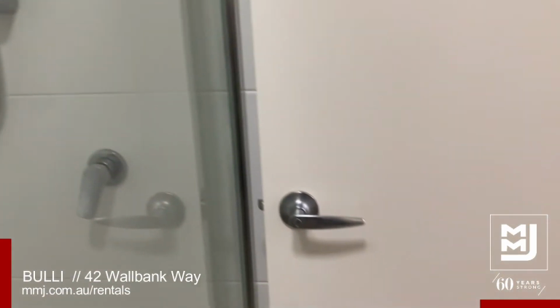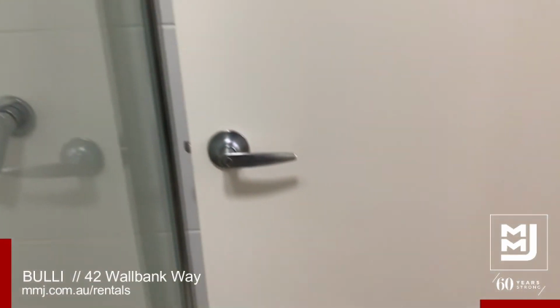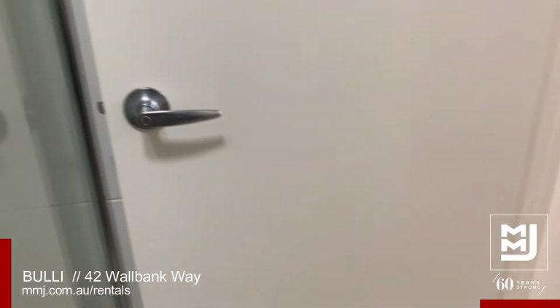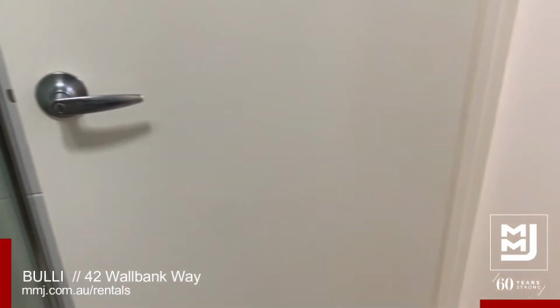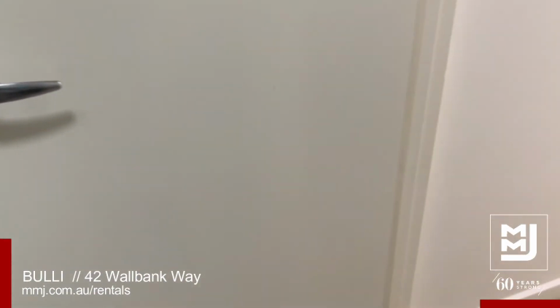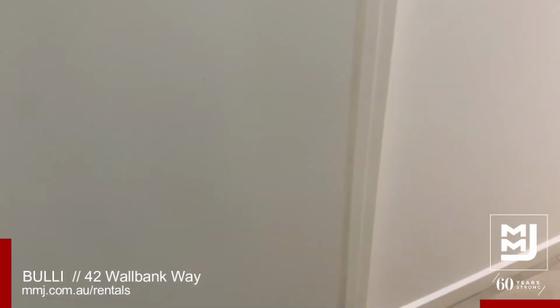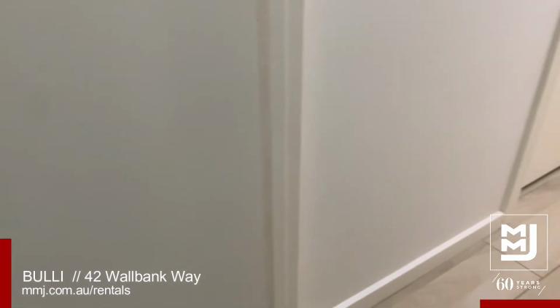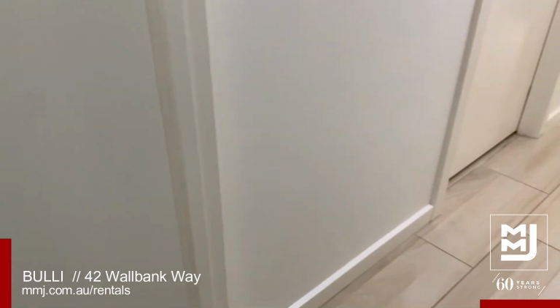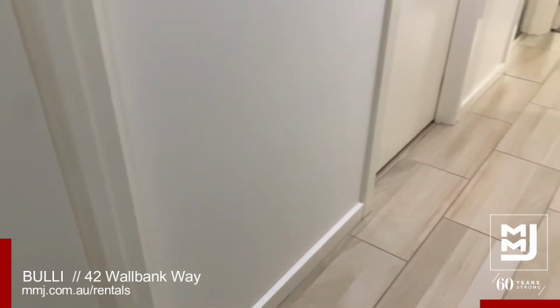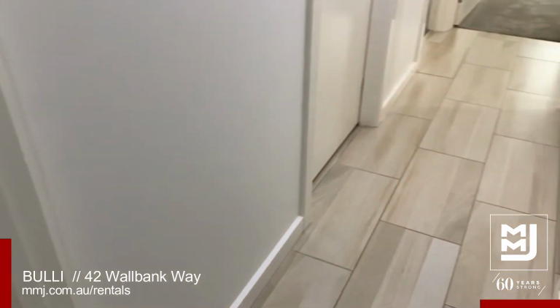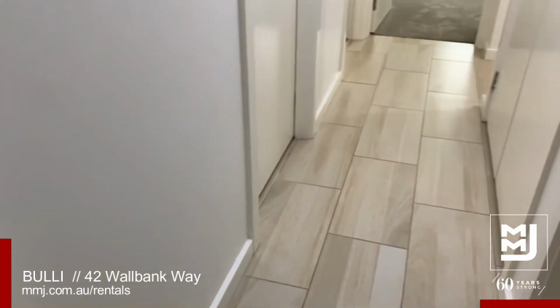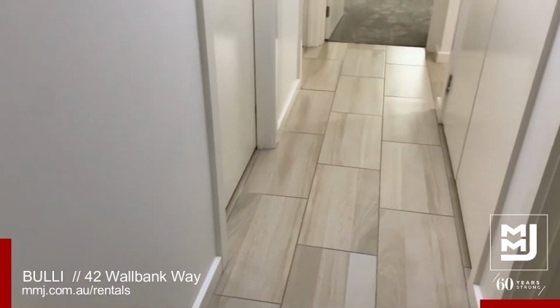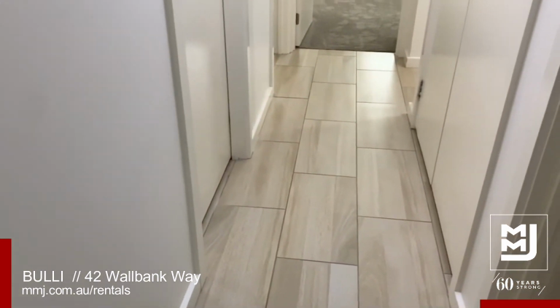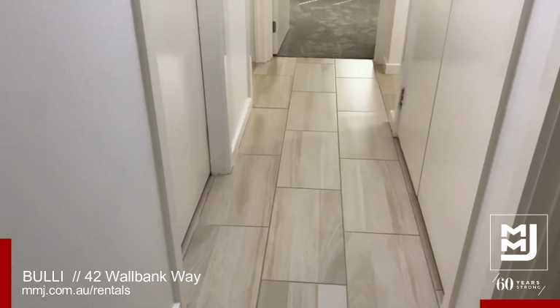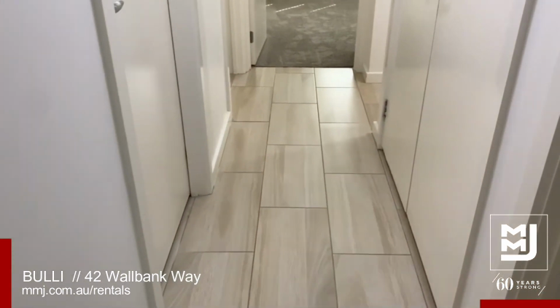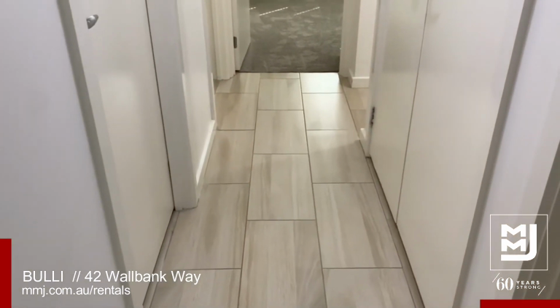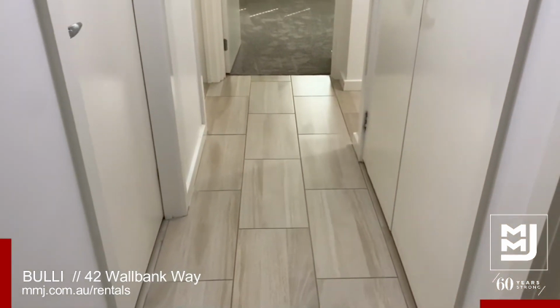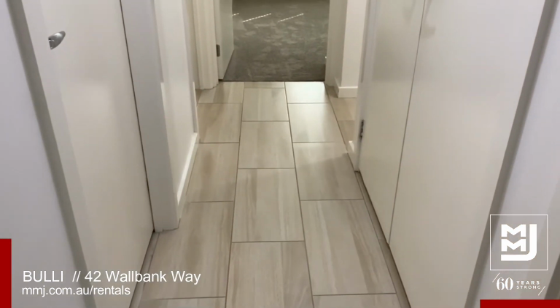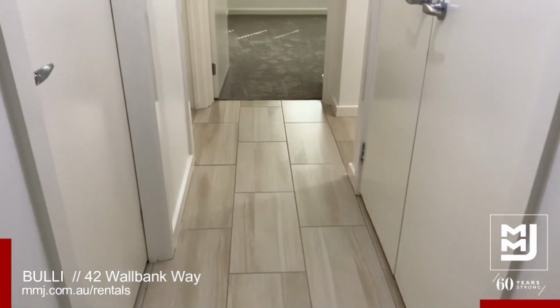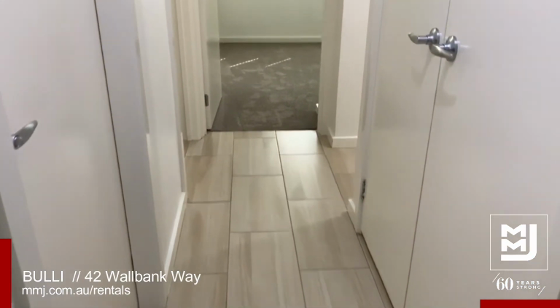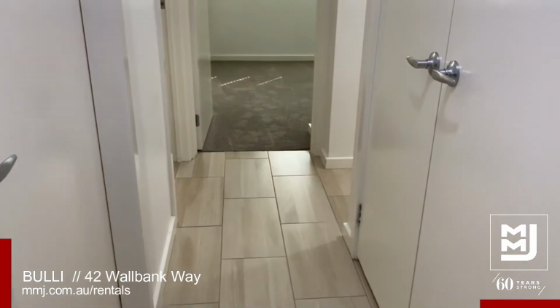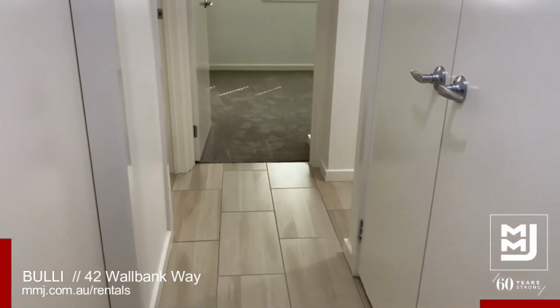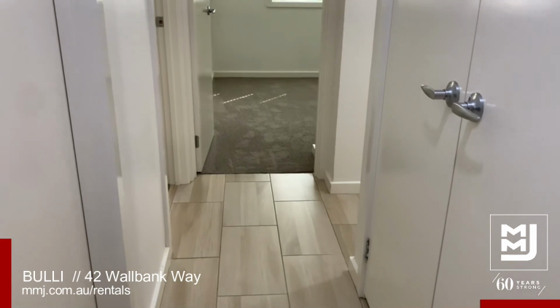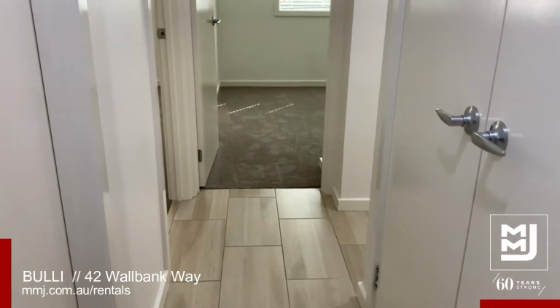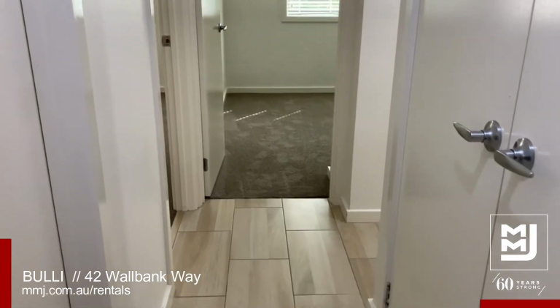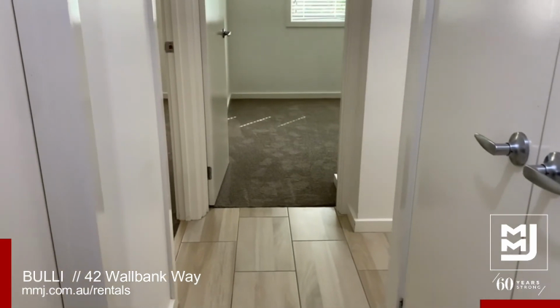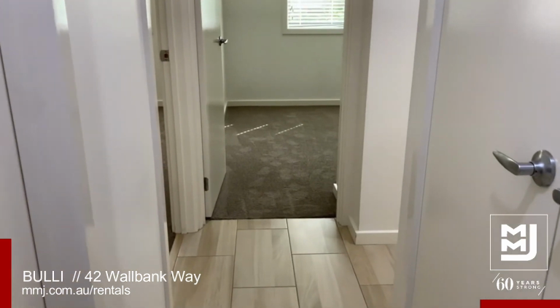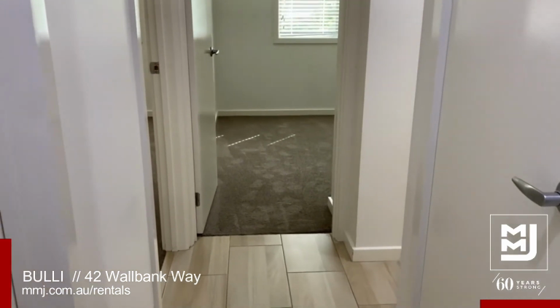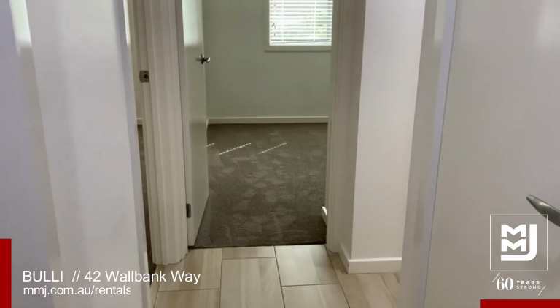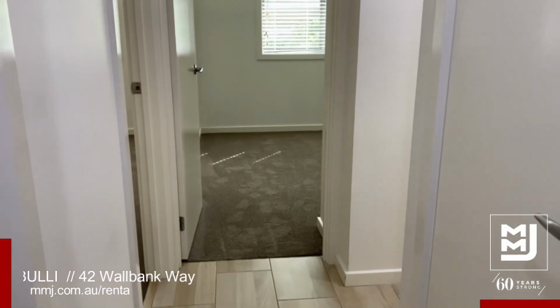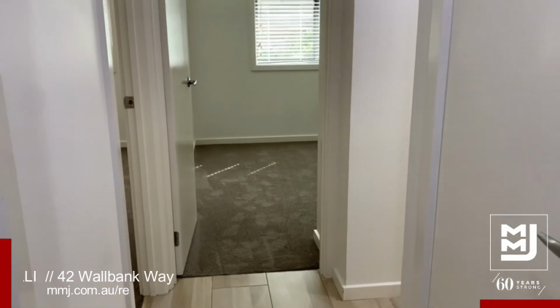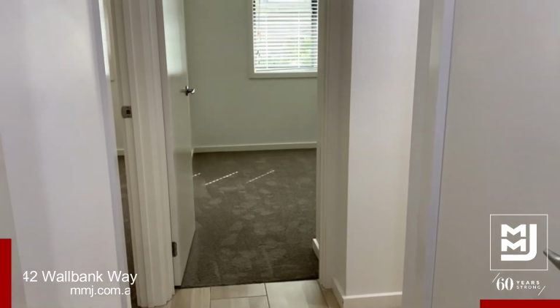This property also includes a single-car garage with automatic door and a good-sized backyard. To apply, follow the instructions at the bottom of the ad.